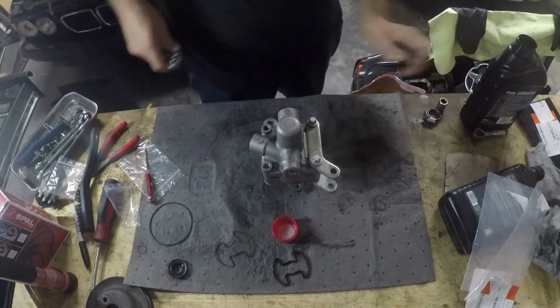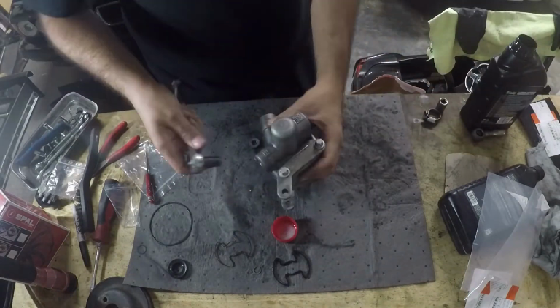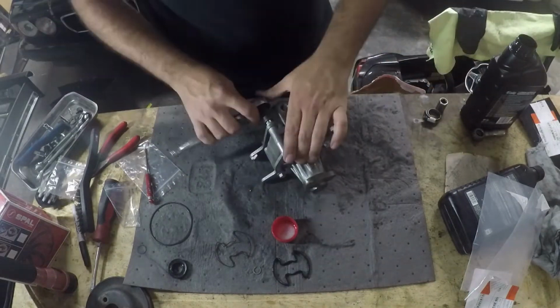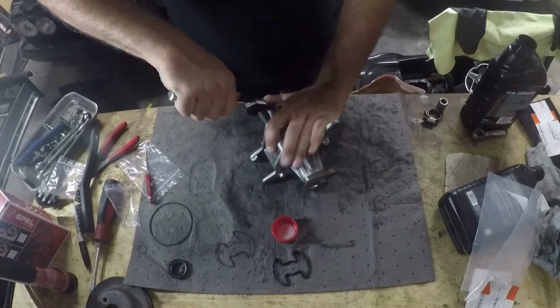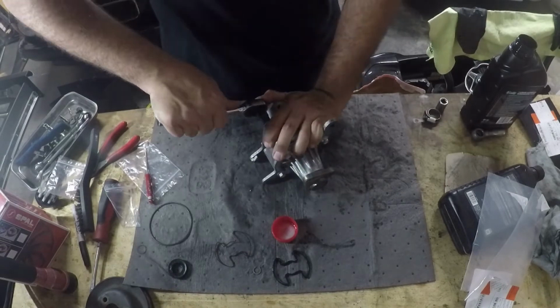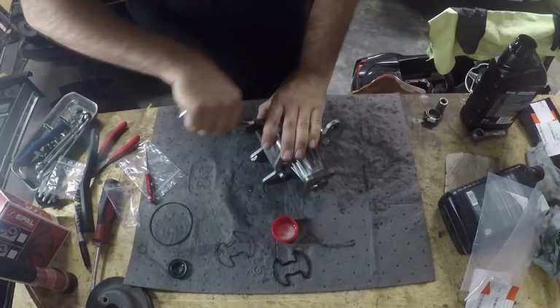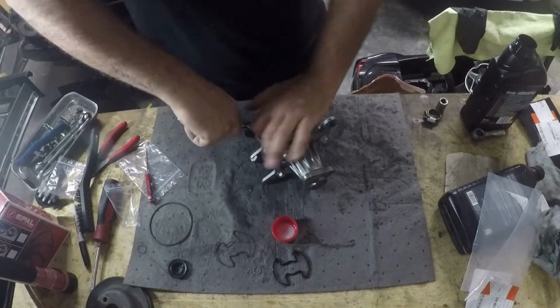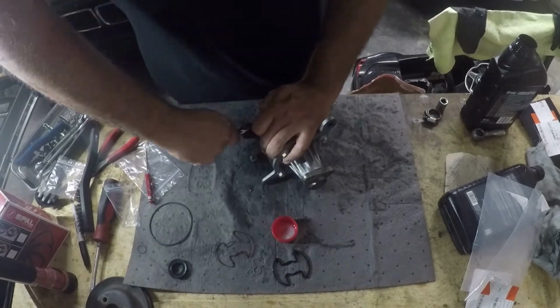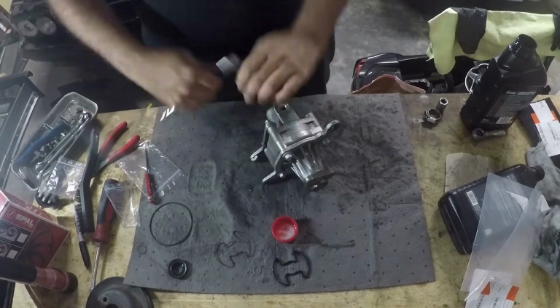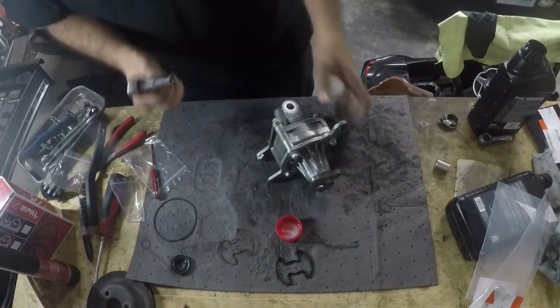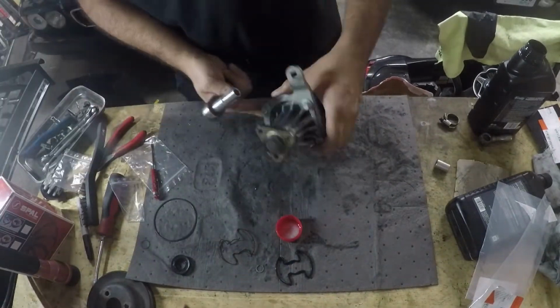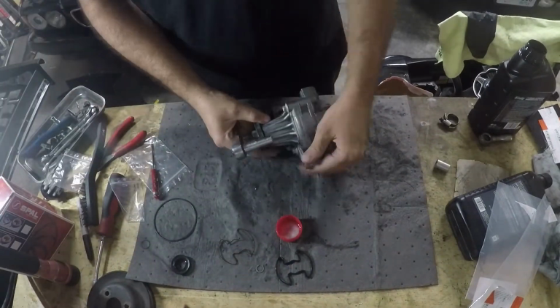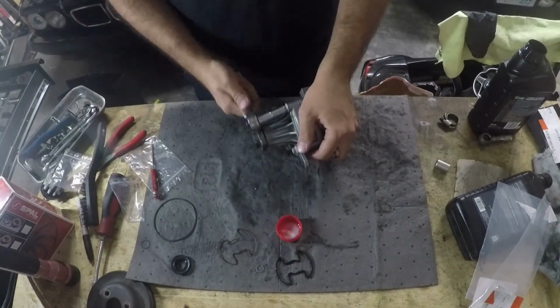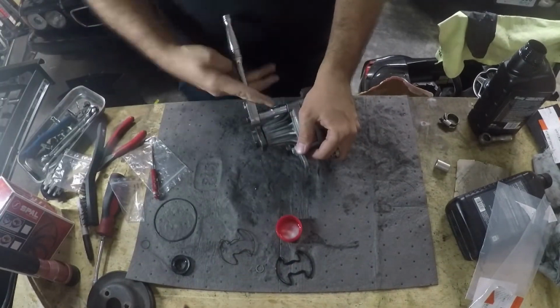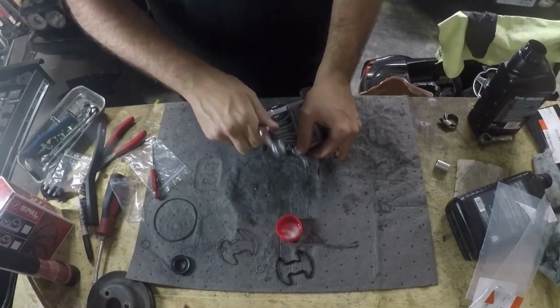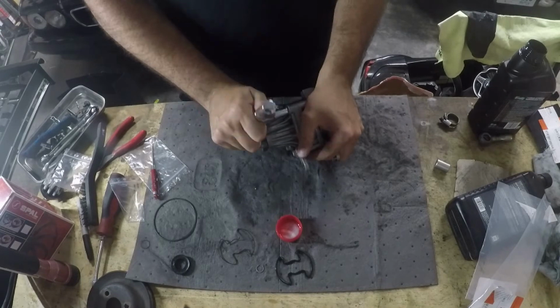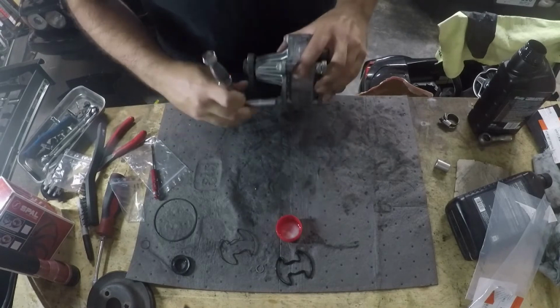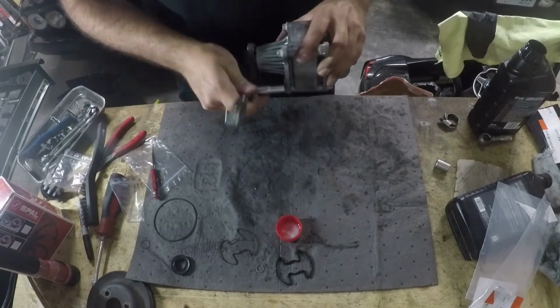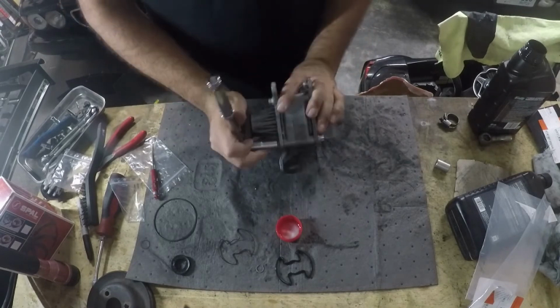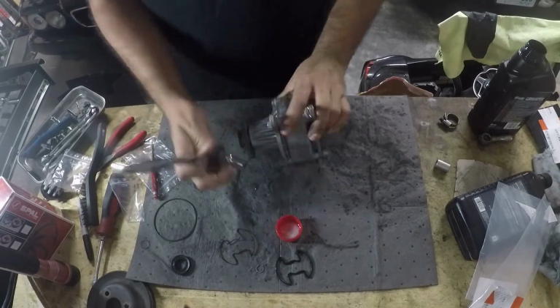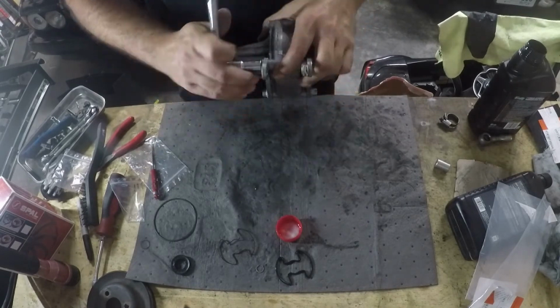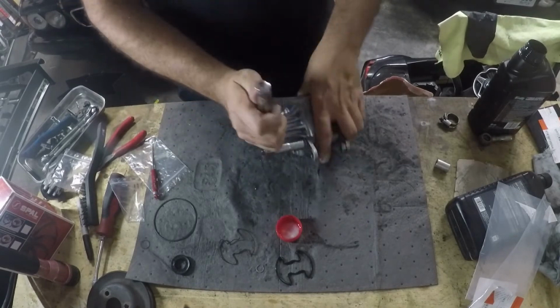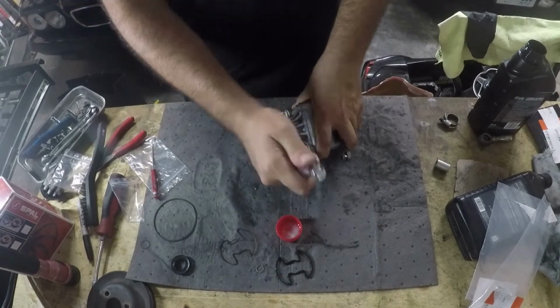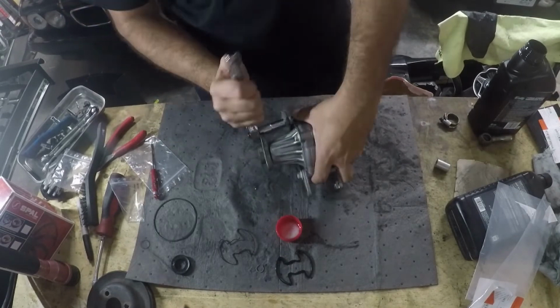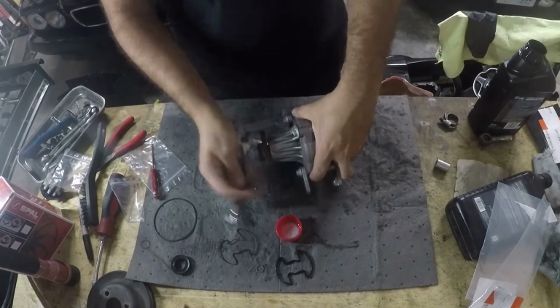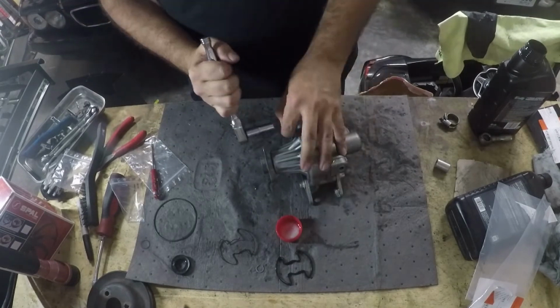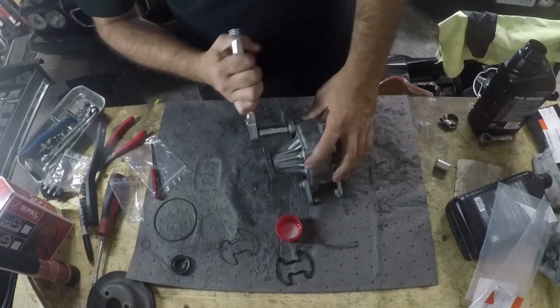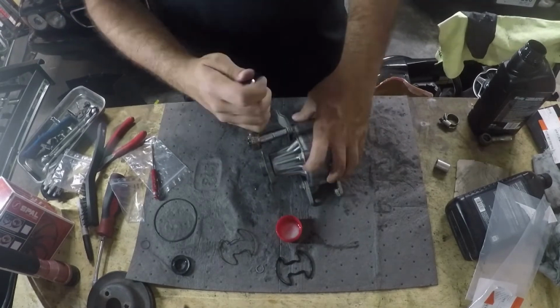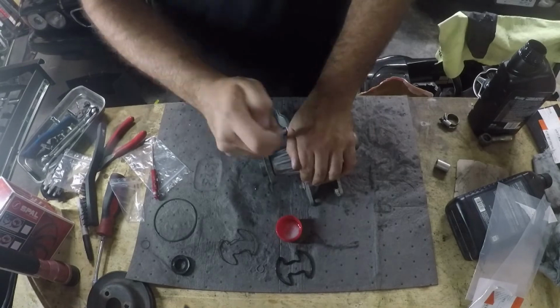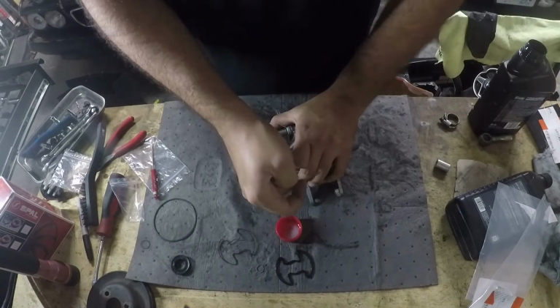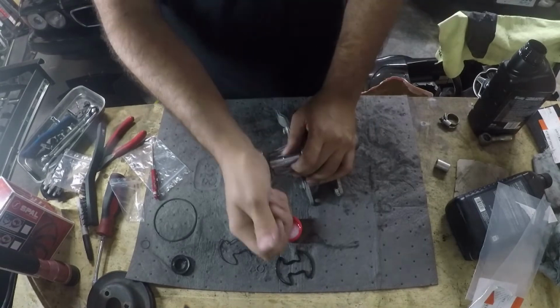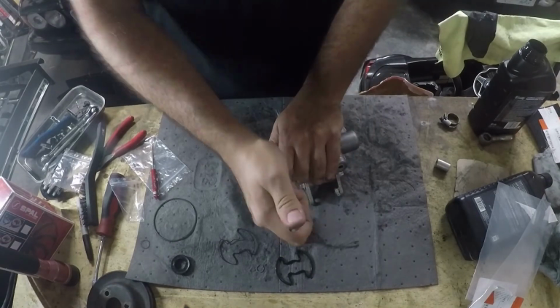The torque spec for this is 'guttentight.' Seriously though, it doesn't have to be too tough. It's an aluminum body and a steel screw, so if you go too hard on it, it'll pull the threads right out of that aluminum pump body.